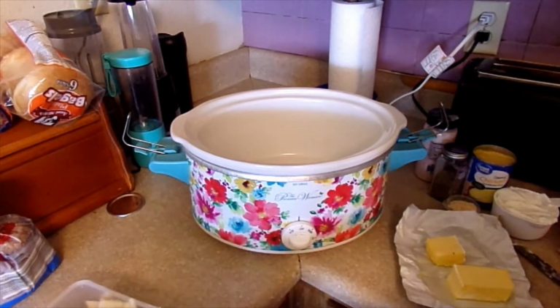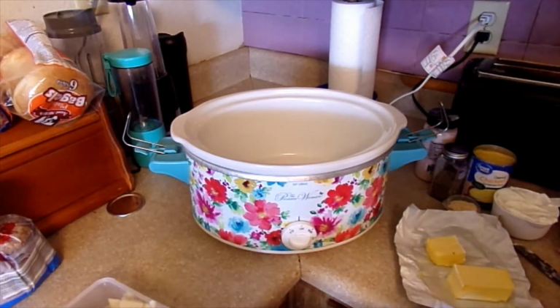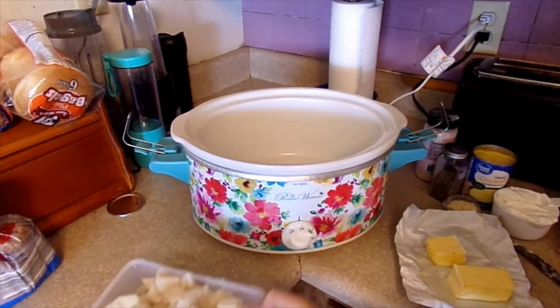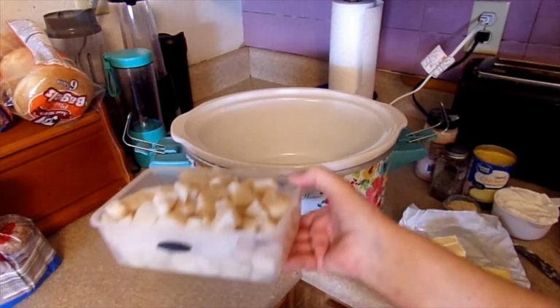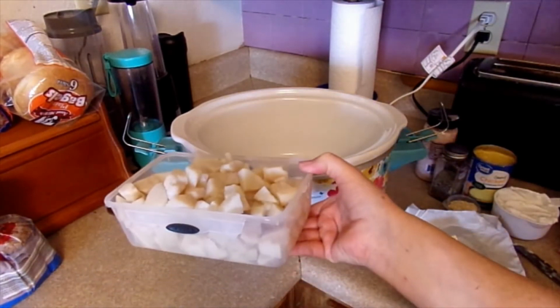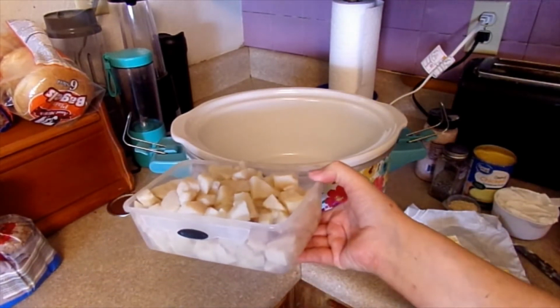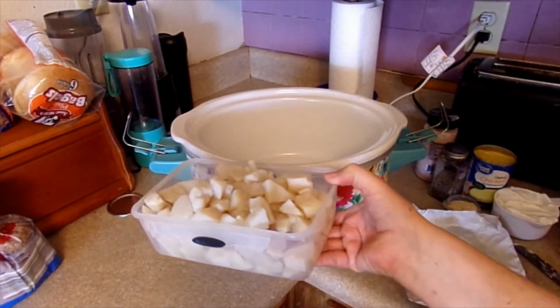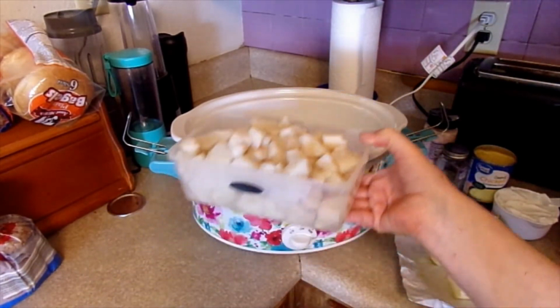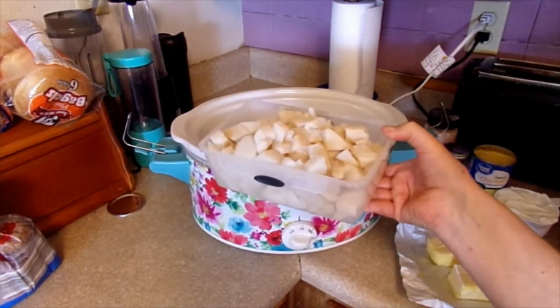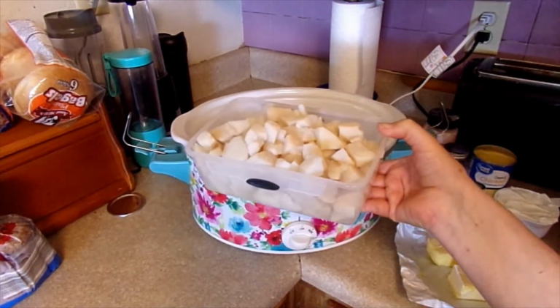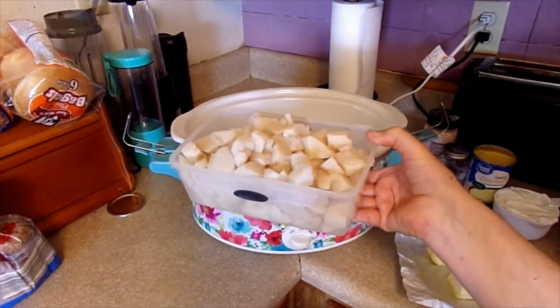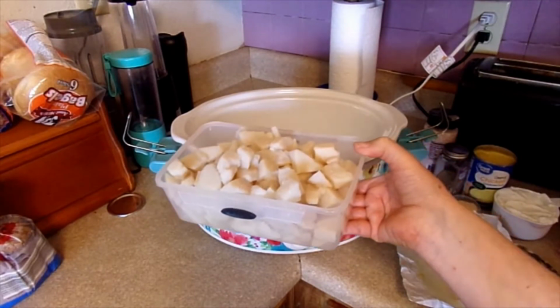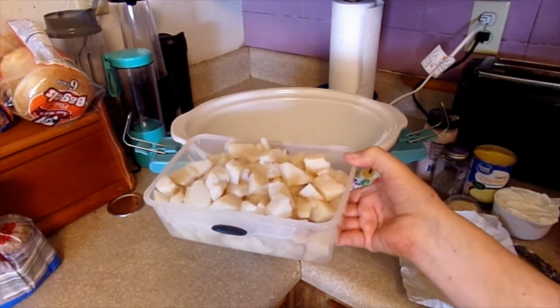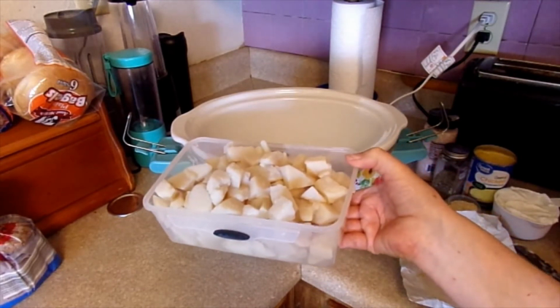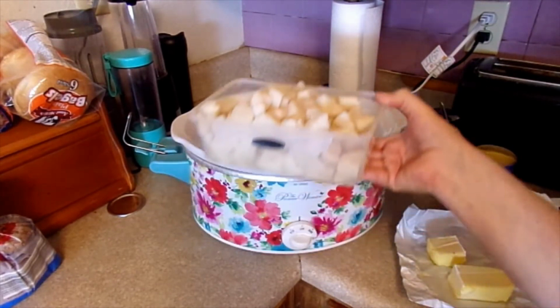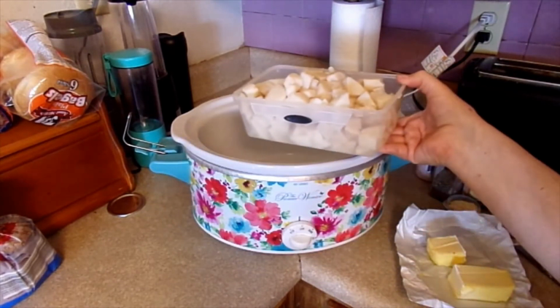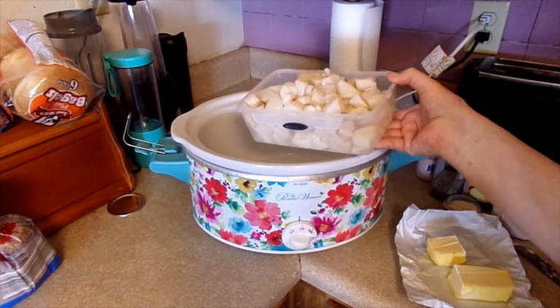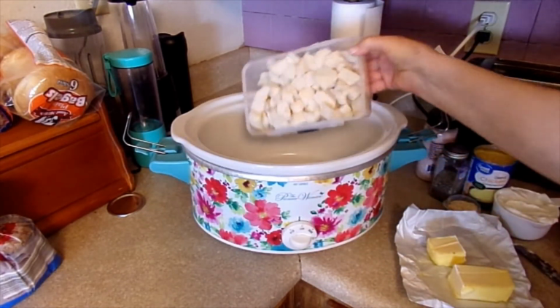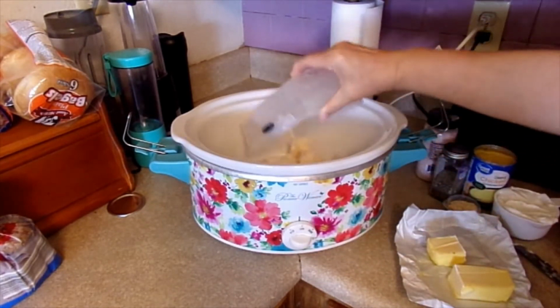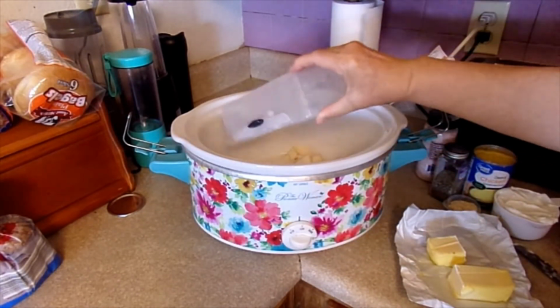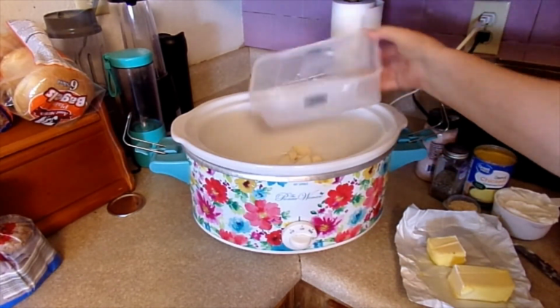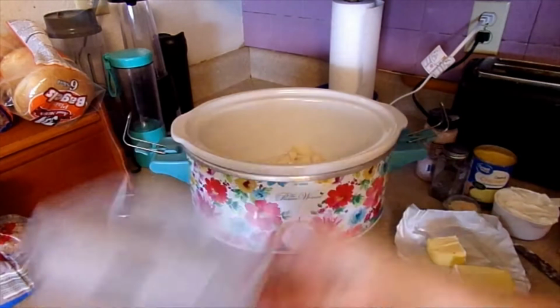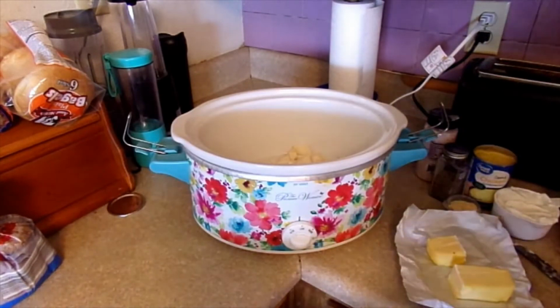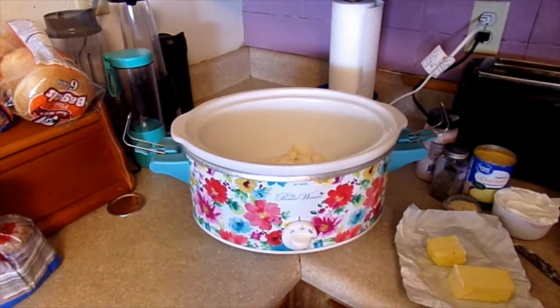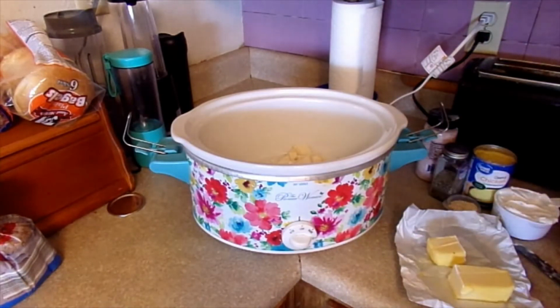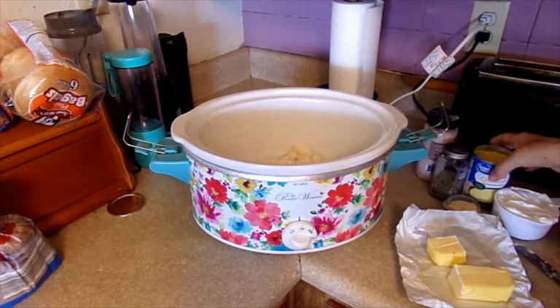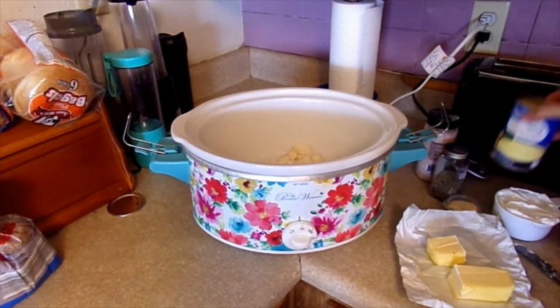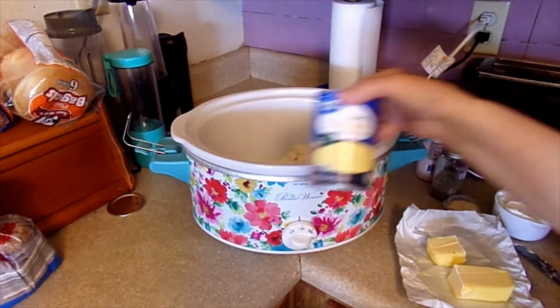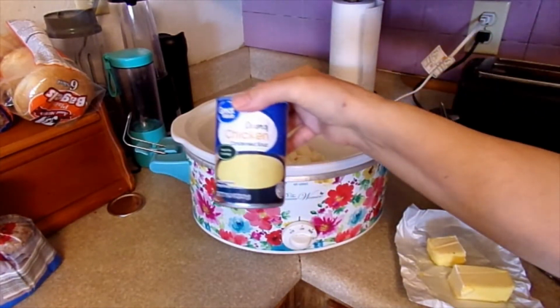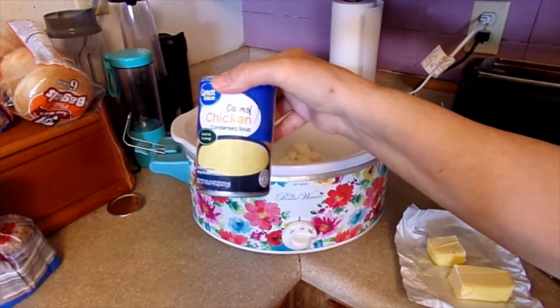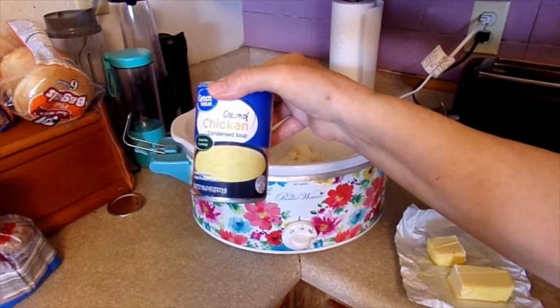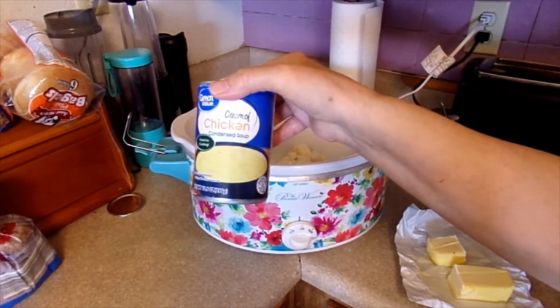The first ingredient we need are potatoes. I'm using potatoes that I have canned previously and we need 32 ounces. Then we need one can of cream of chicken soup.